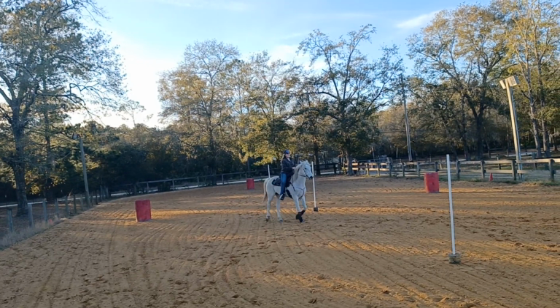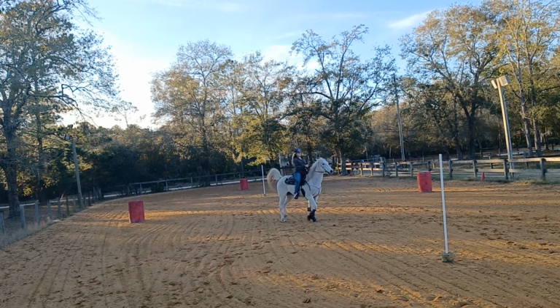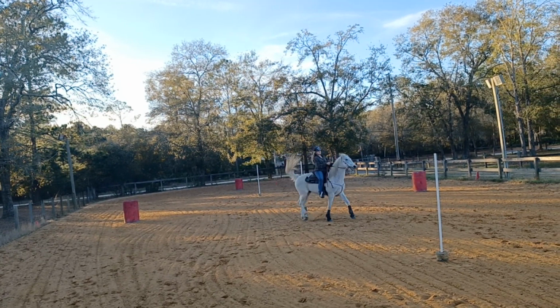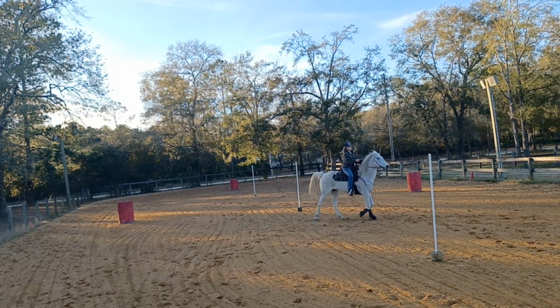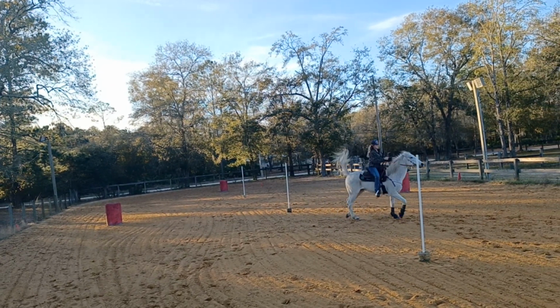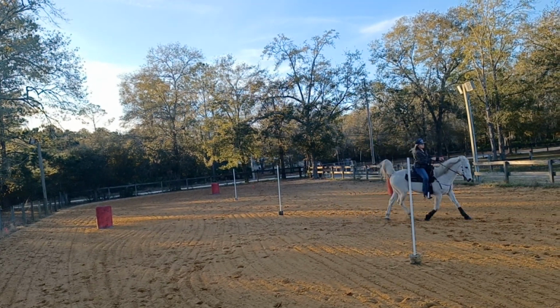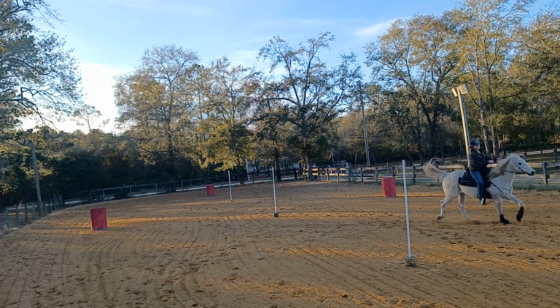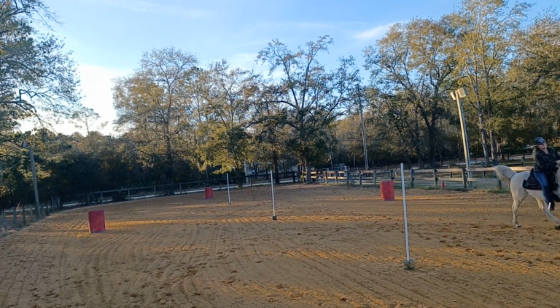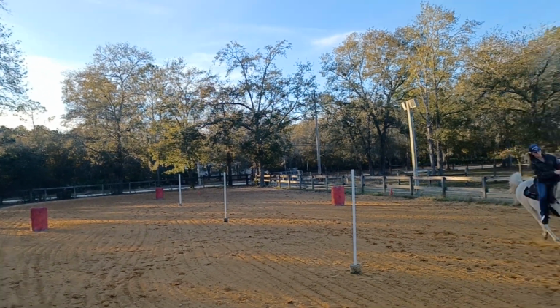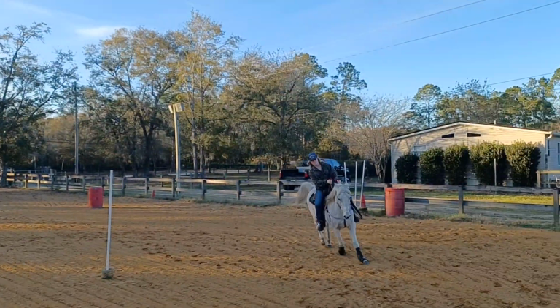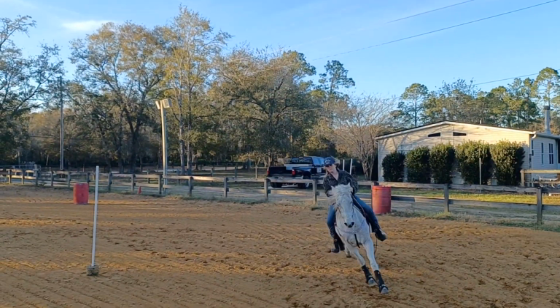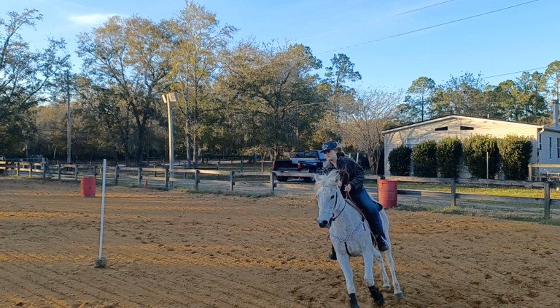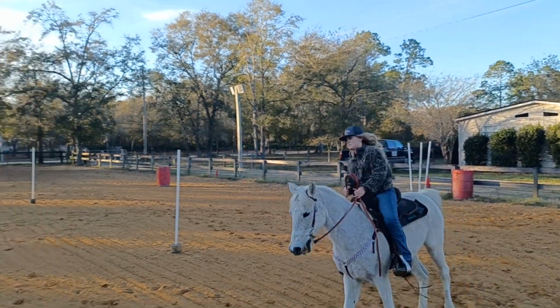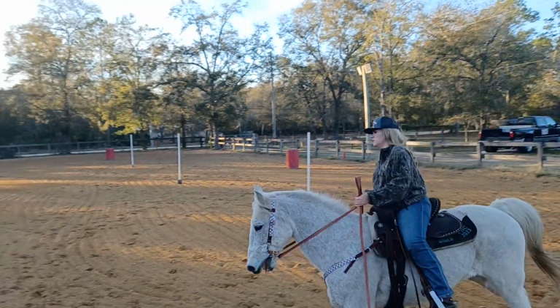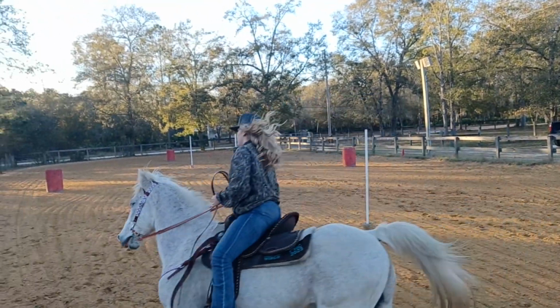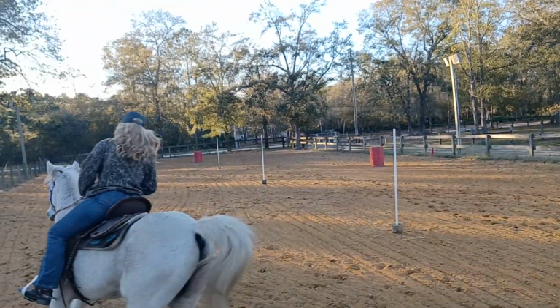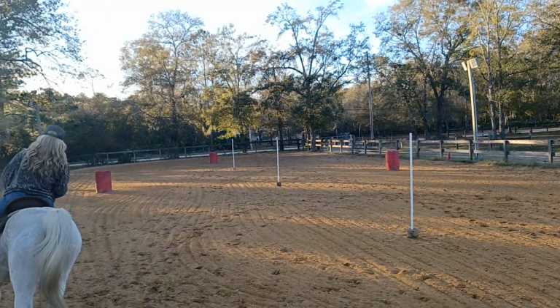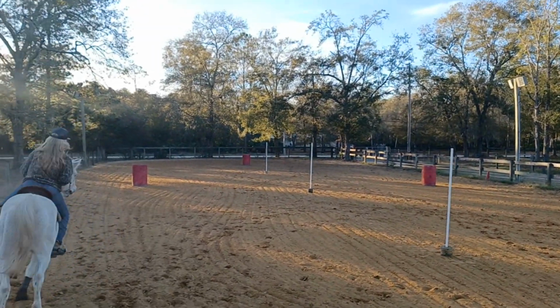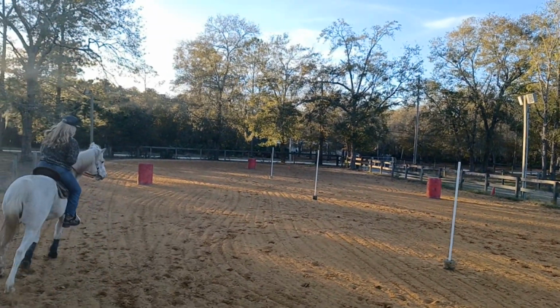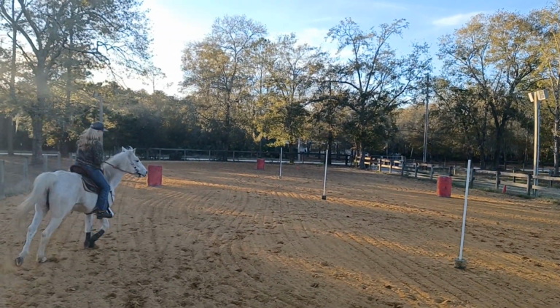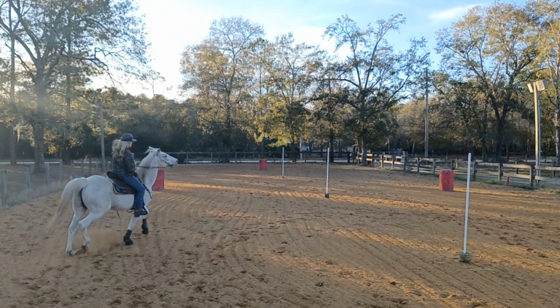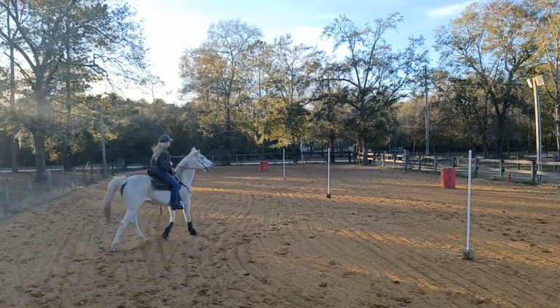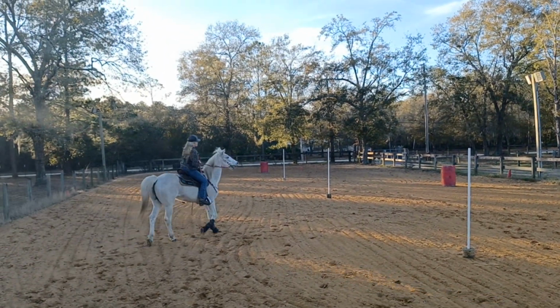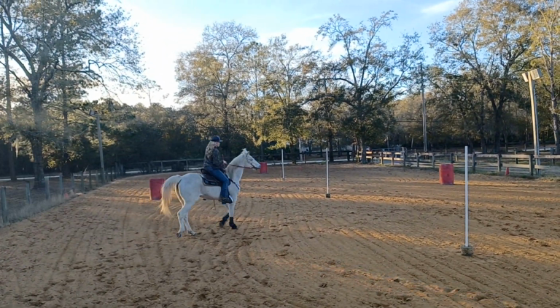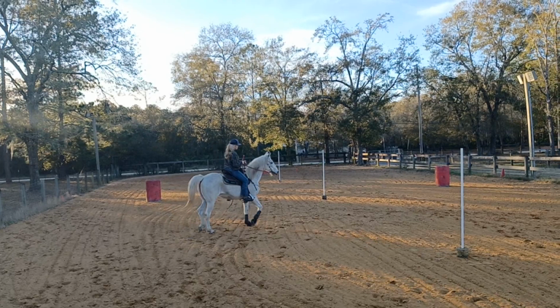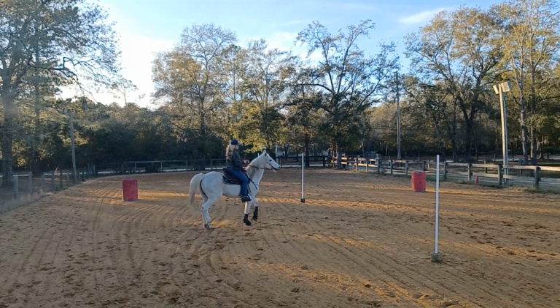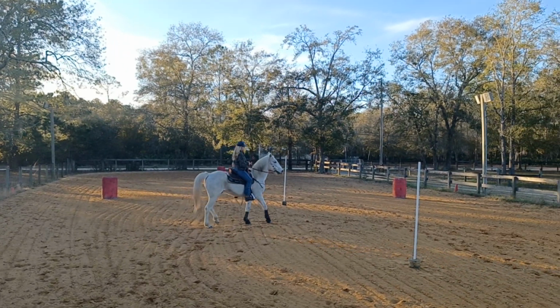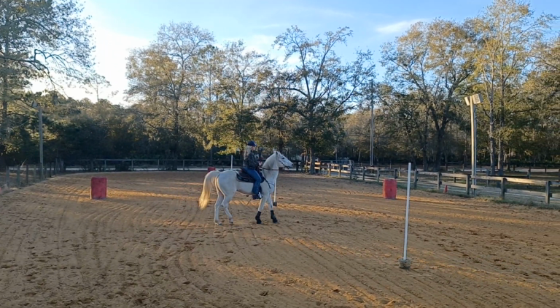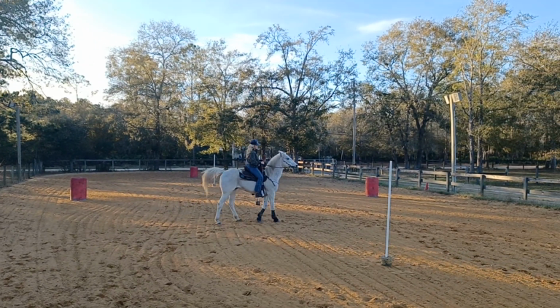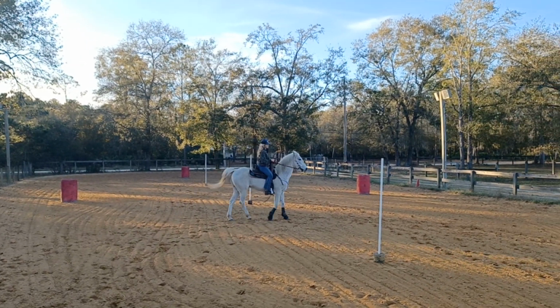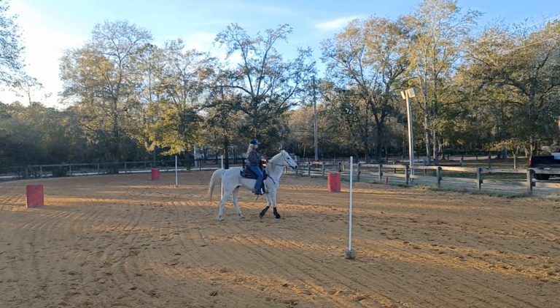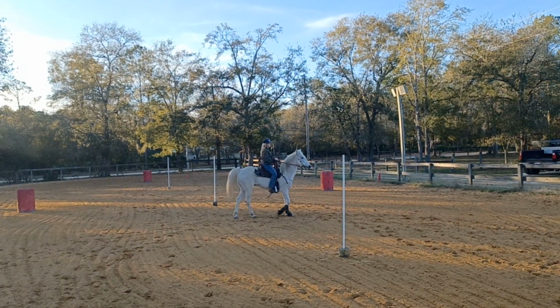Set him up. Nope. Sit back on that outside hip. Get his nose and then scissor legs. Sit back on your outside hip. Easy.